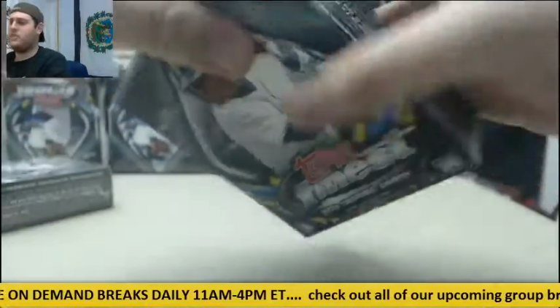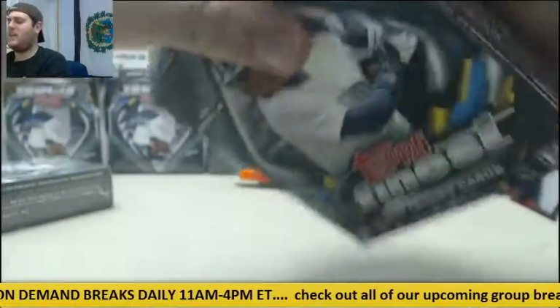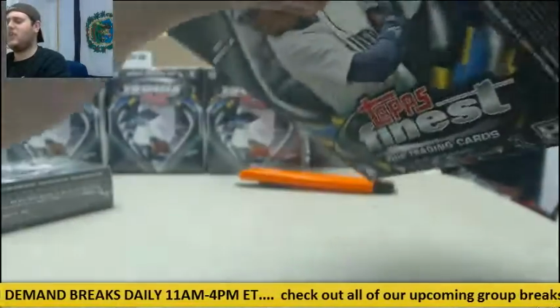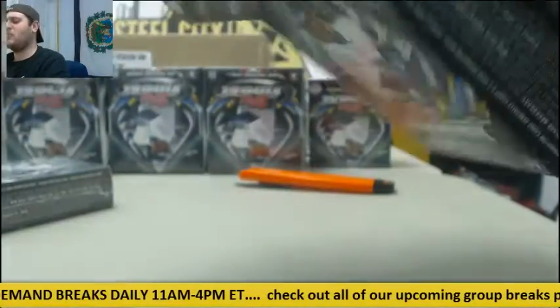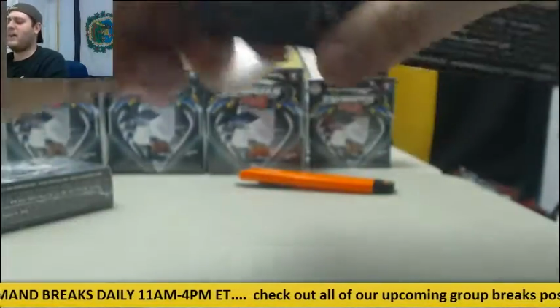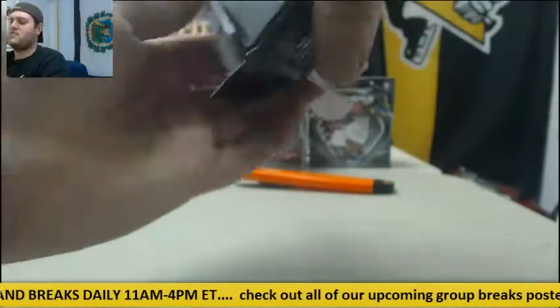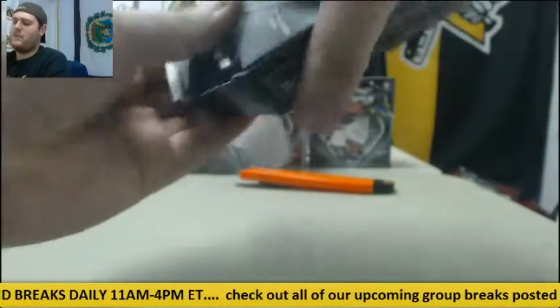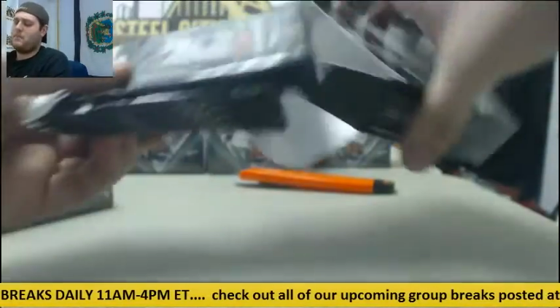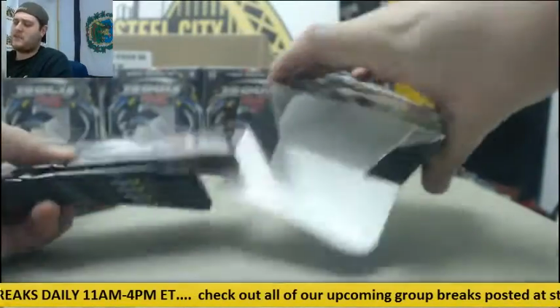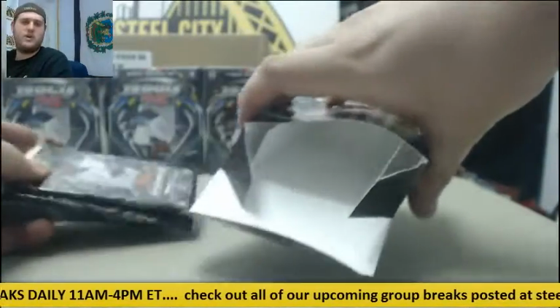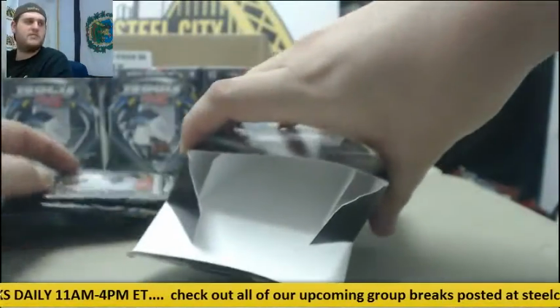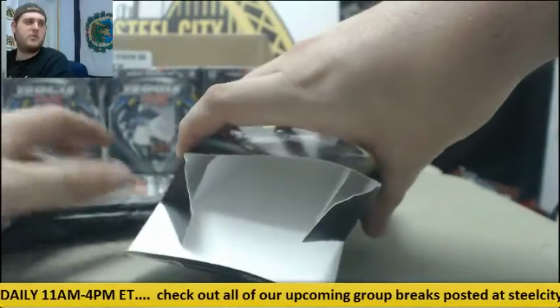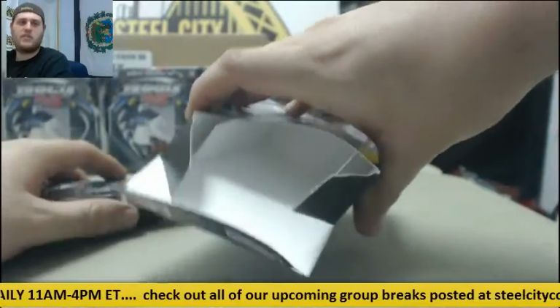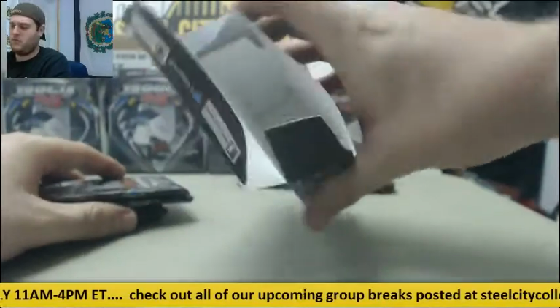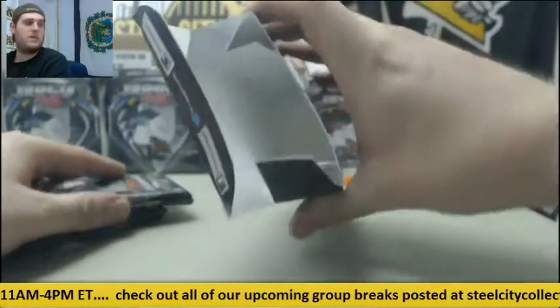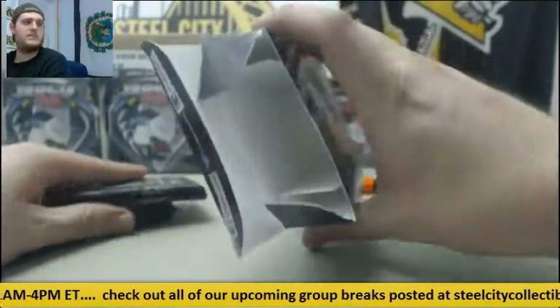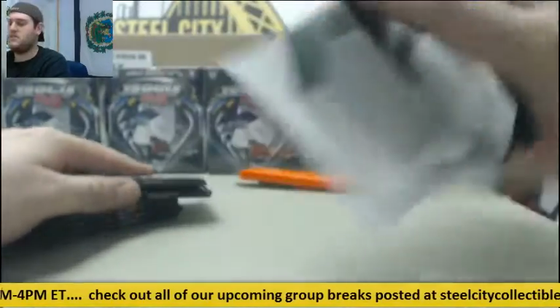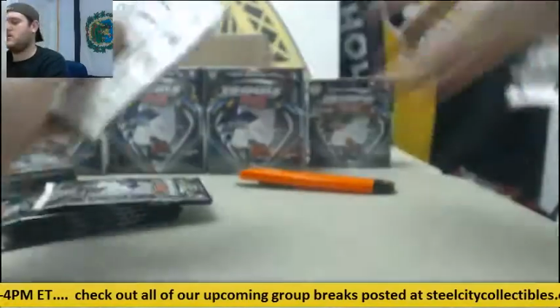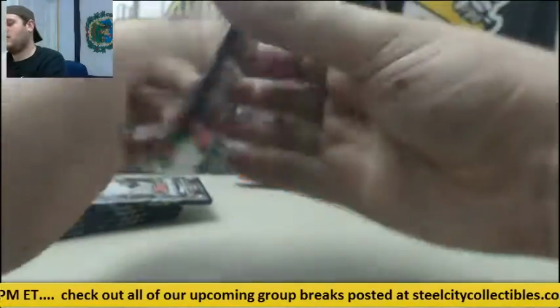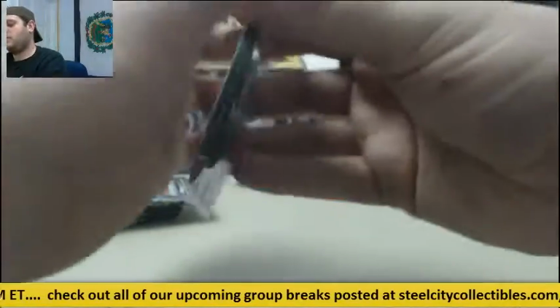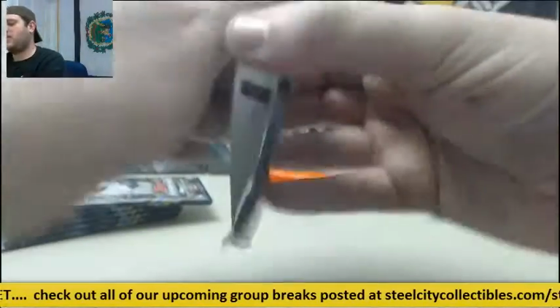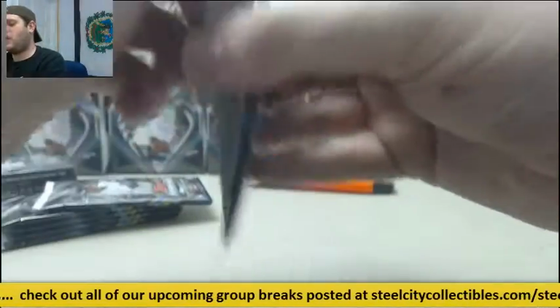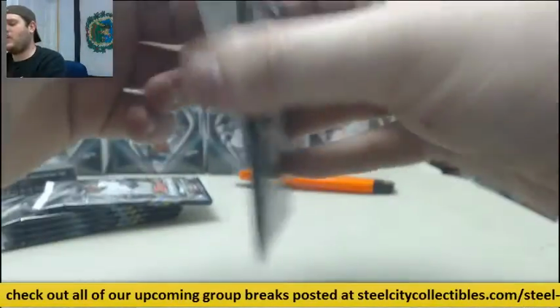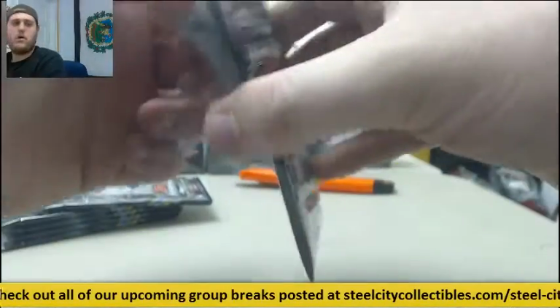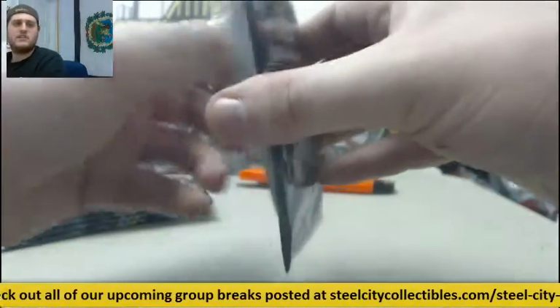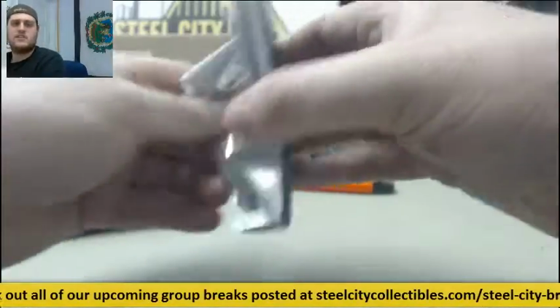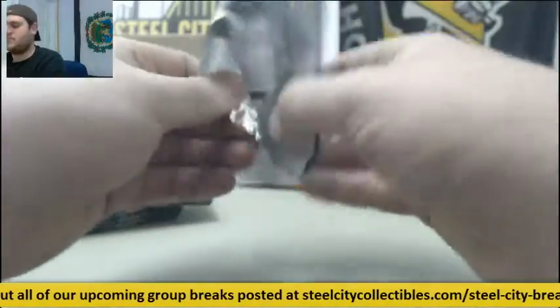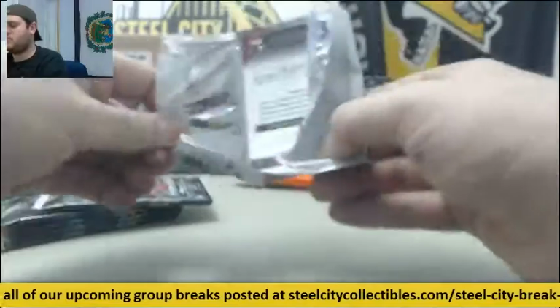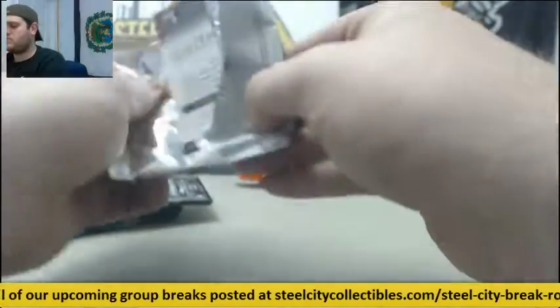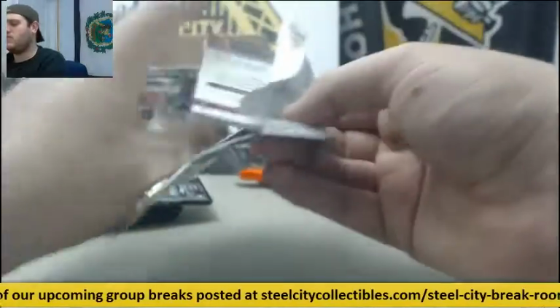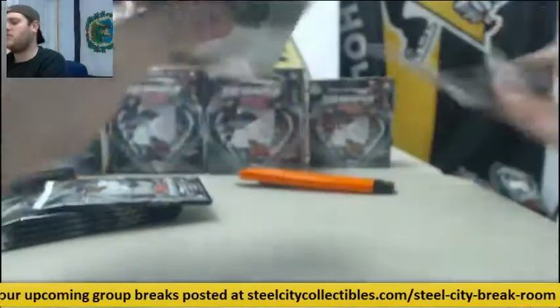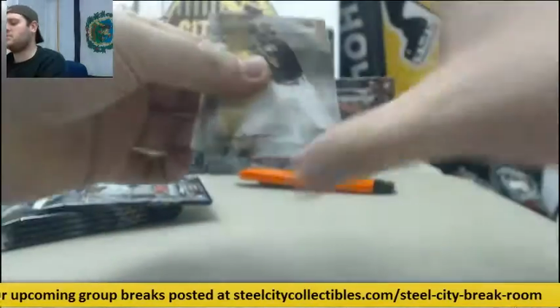To get in the group break, I think it's about $110 a box. We had teams in the group break for like $20, $30. I think it's about $110 a box for this — for a box break.